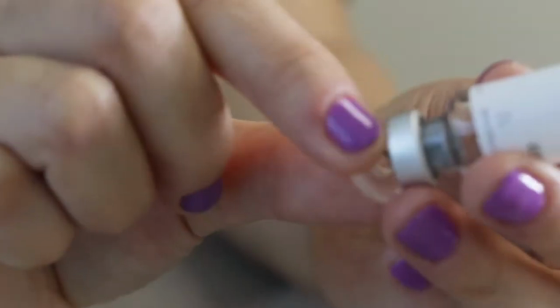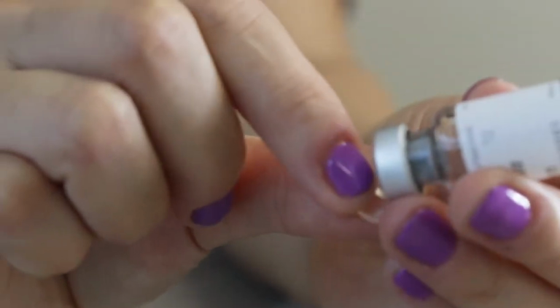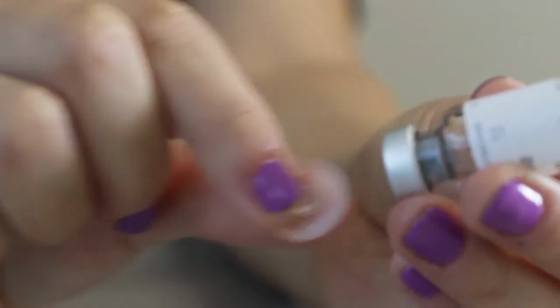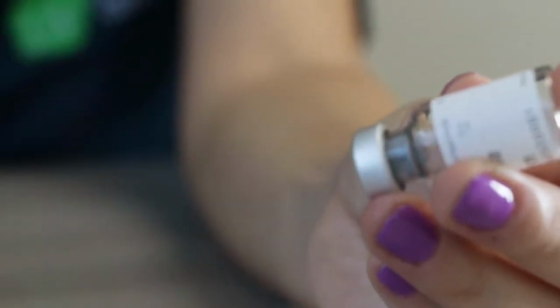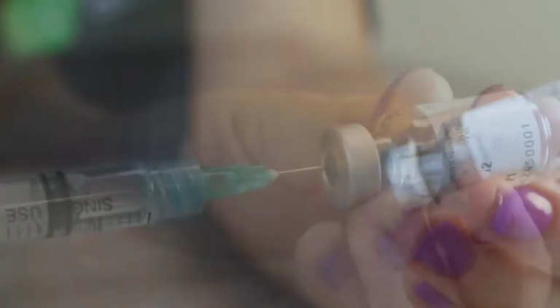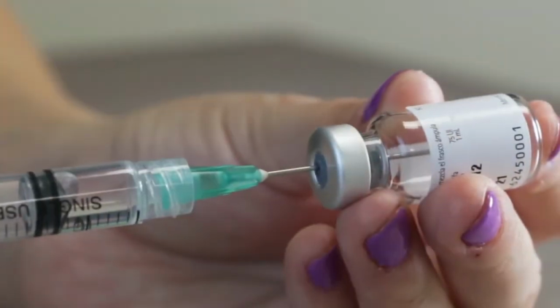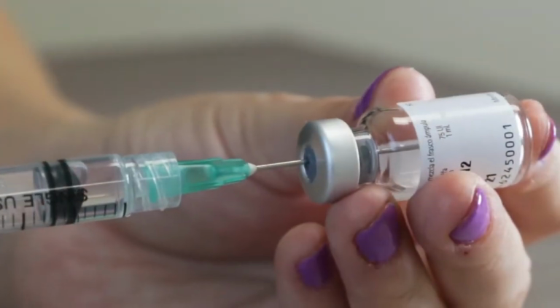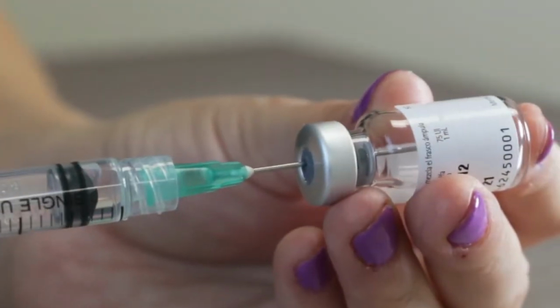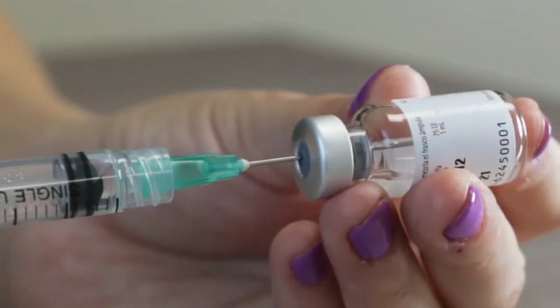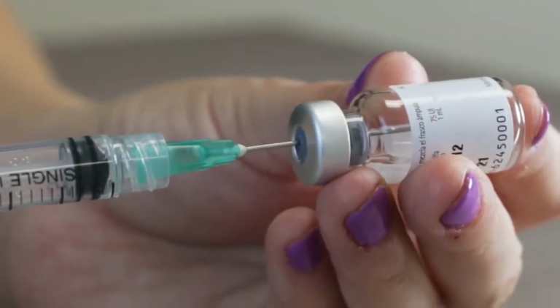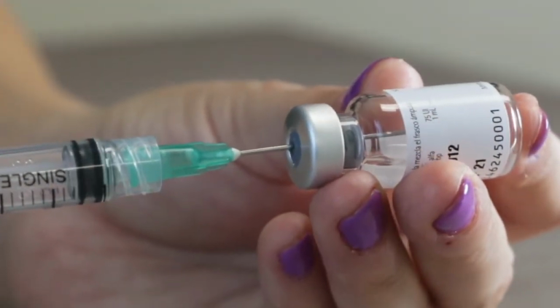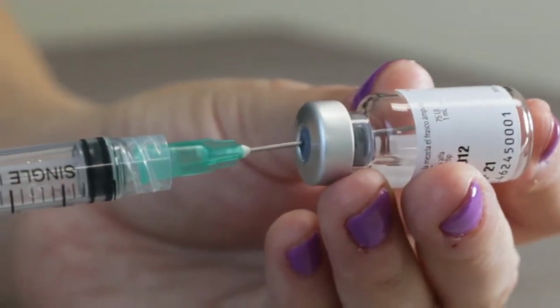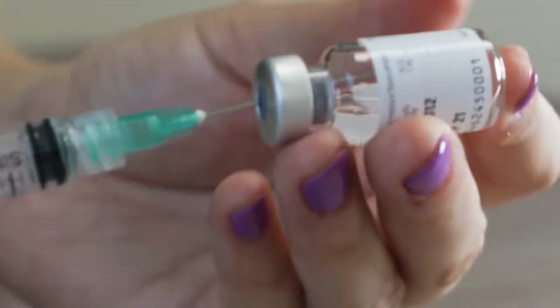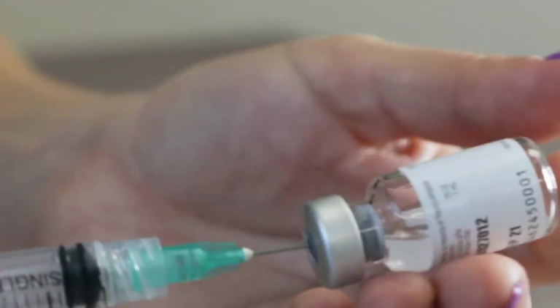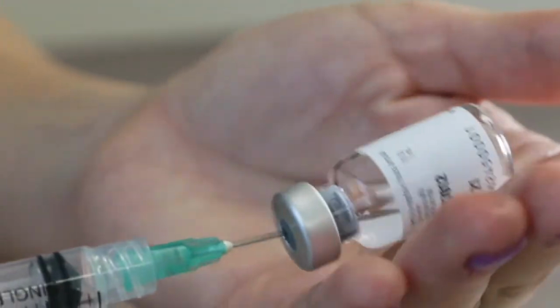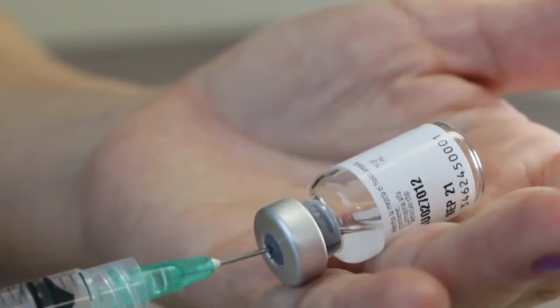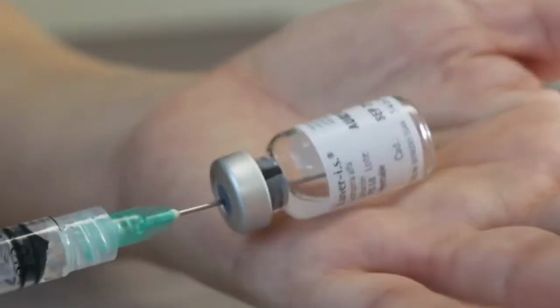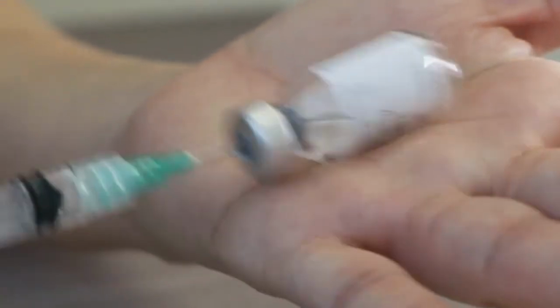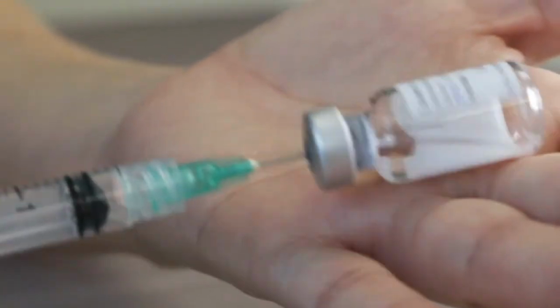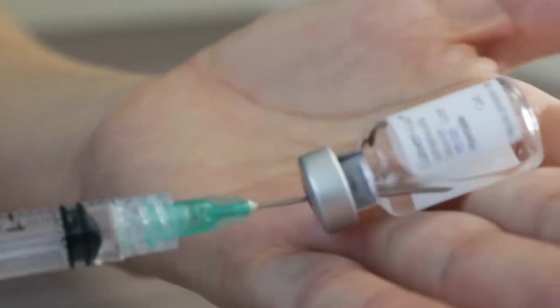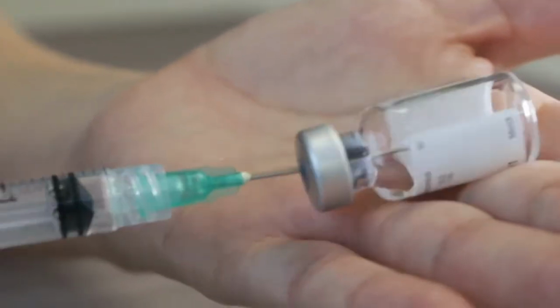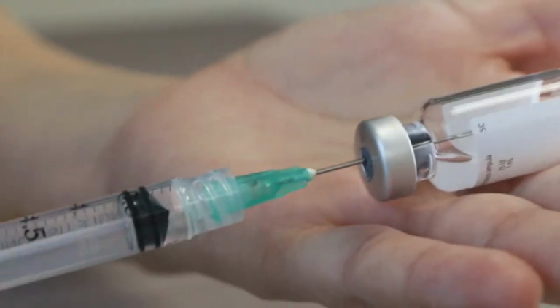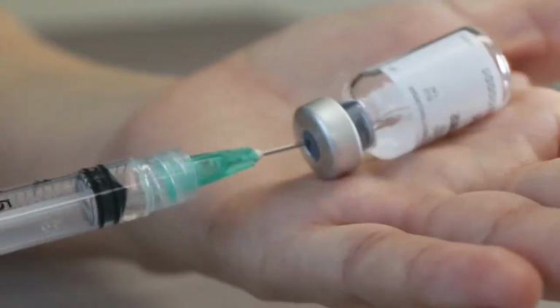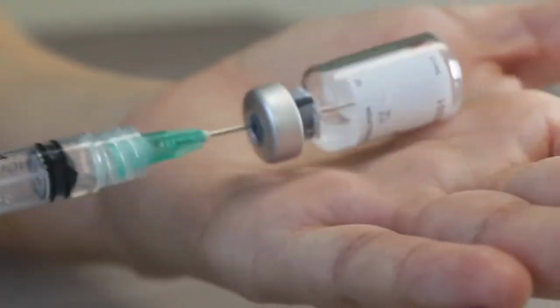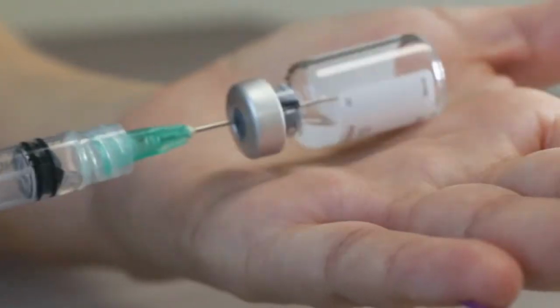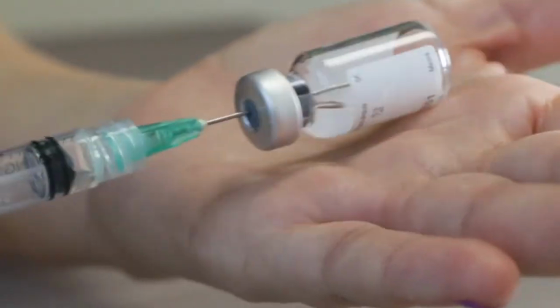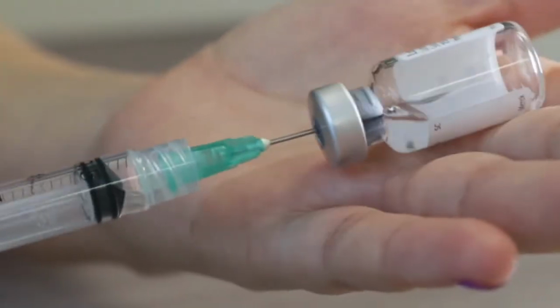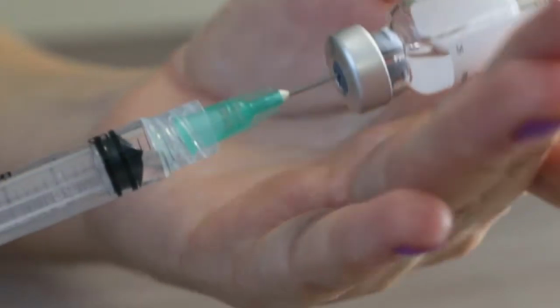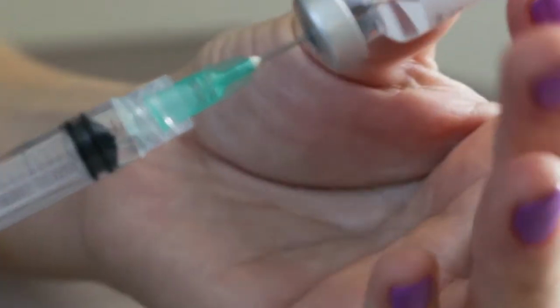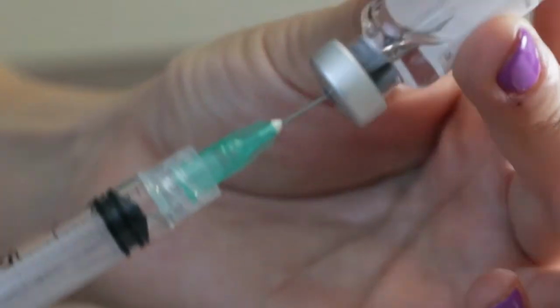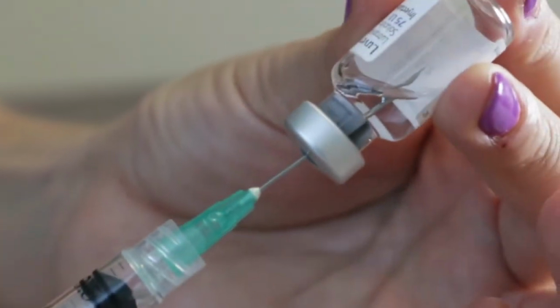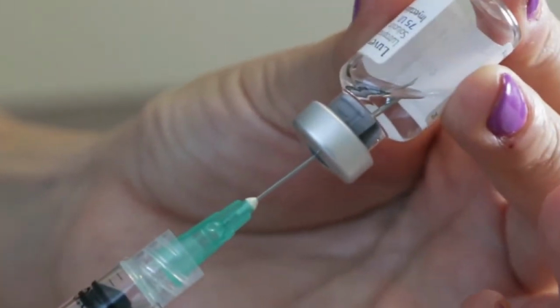Open the ampoule with the powder medication and inject the liquid previously loaded into the syringe. The medicine should be diluted immediately. If not, you can slowly rotate the bottle in your hand. Be careful not to shake it too hard.